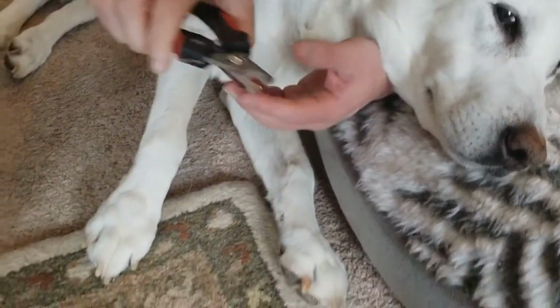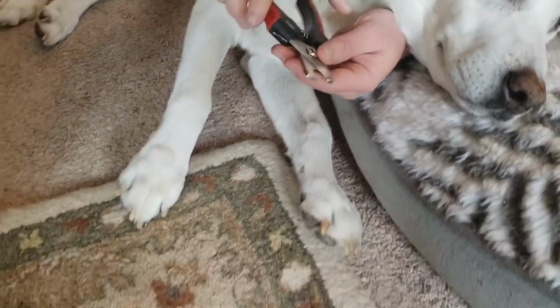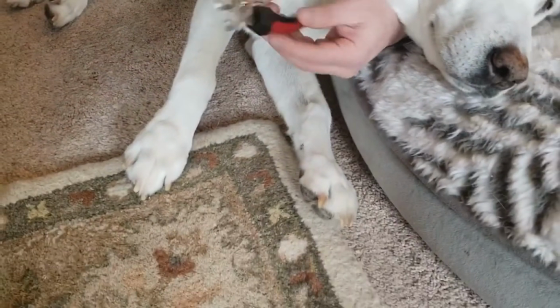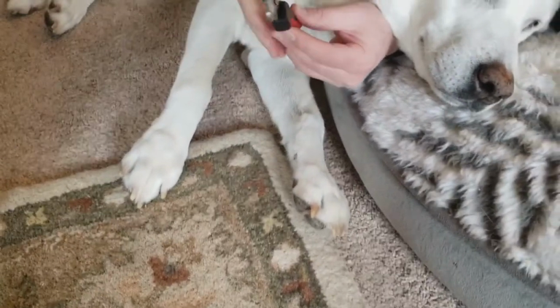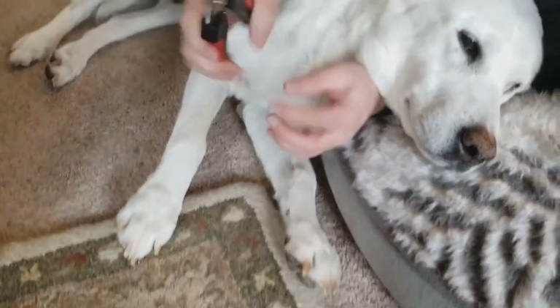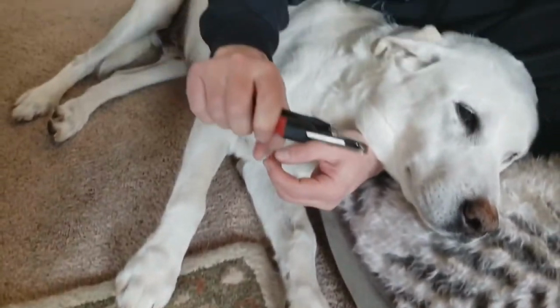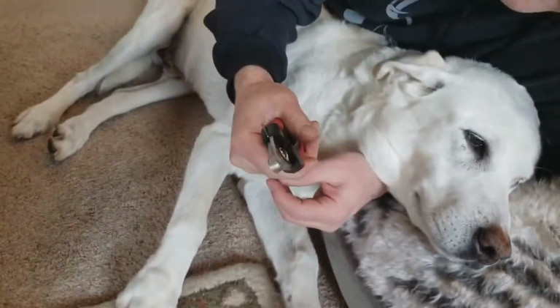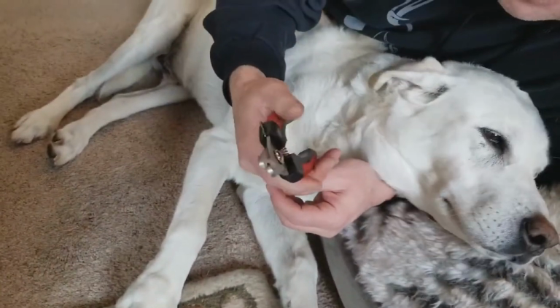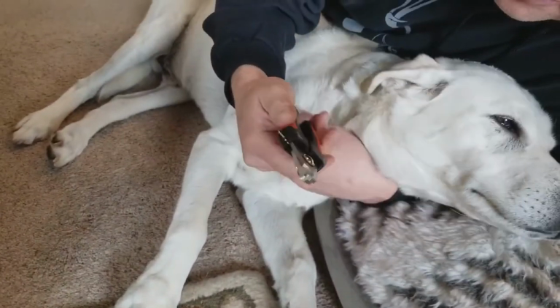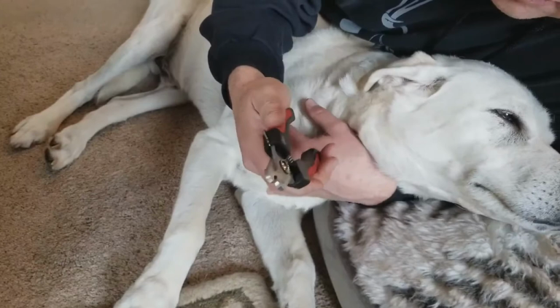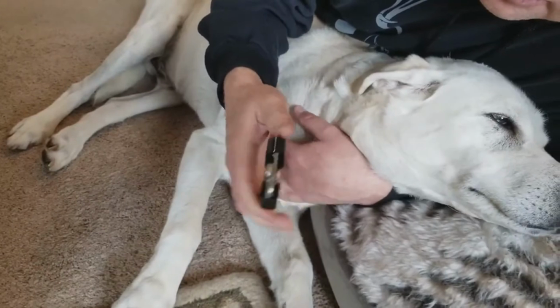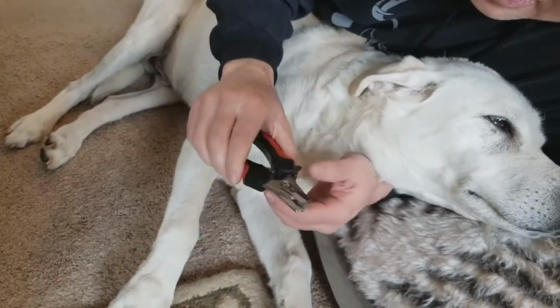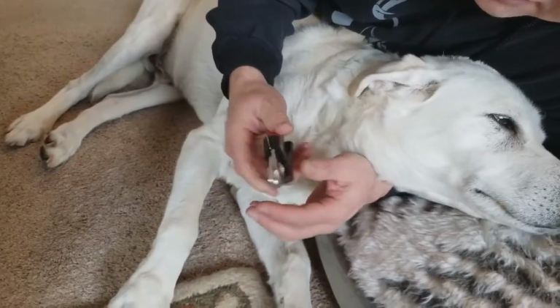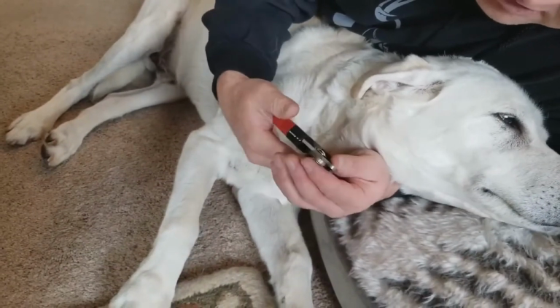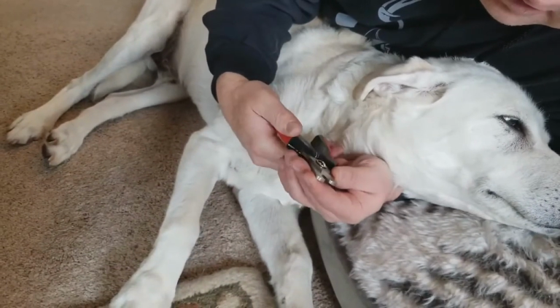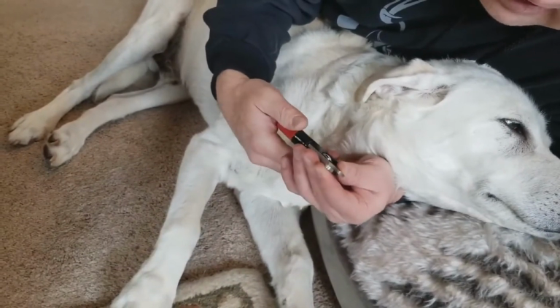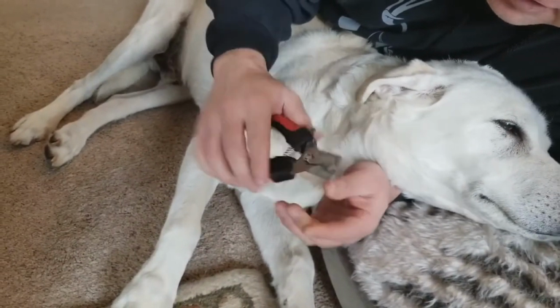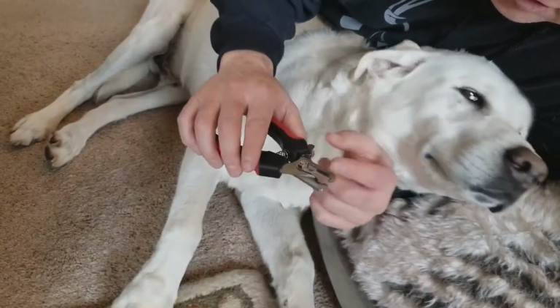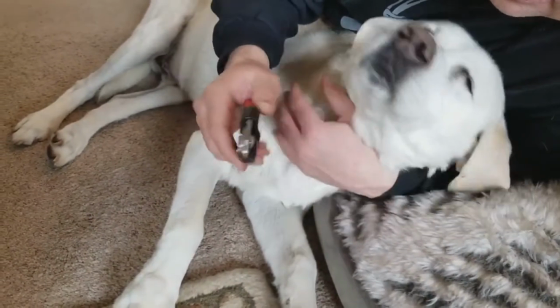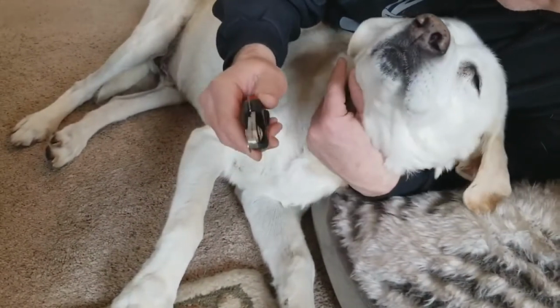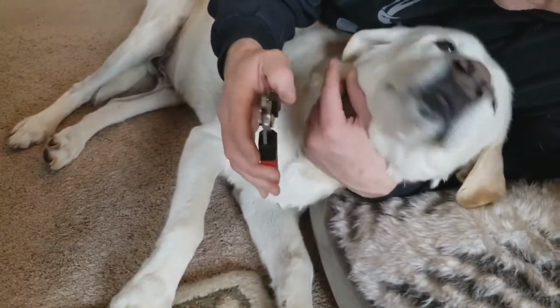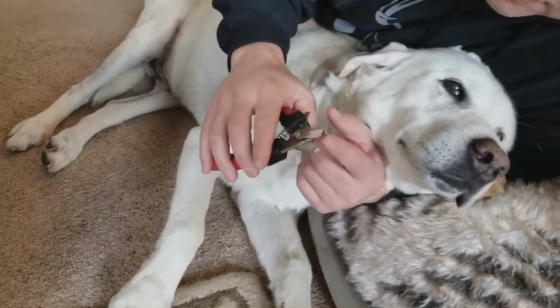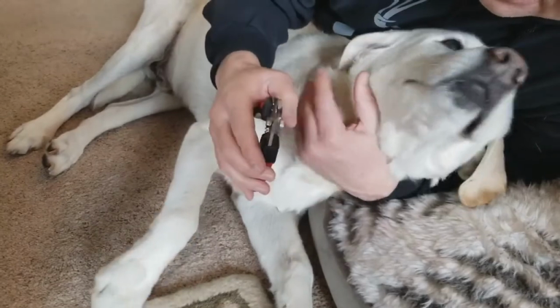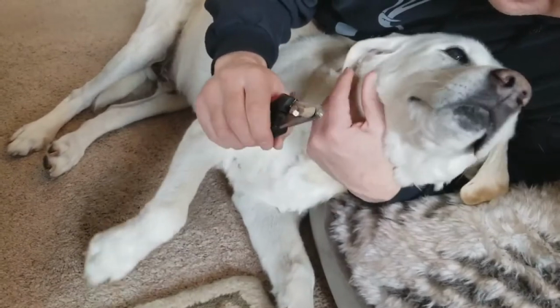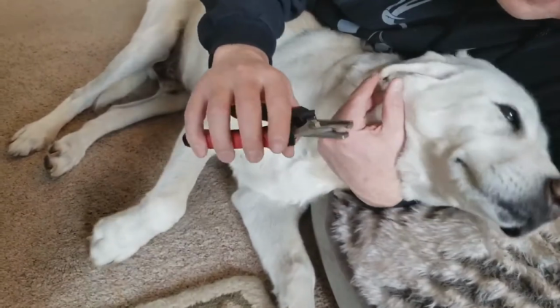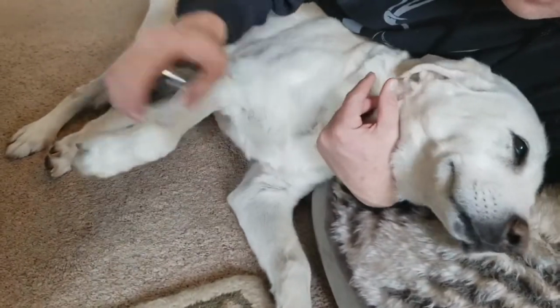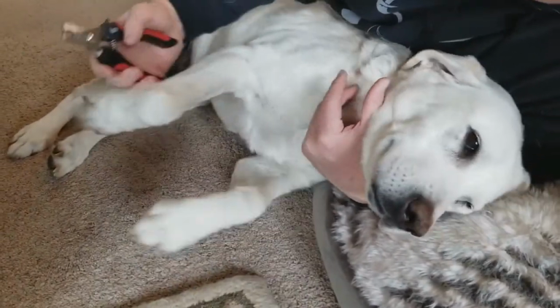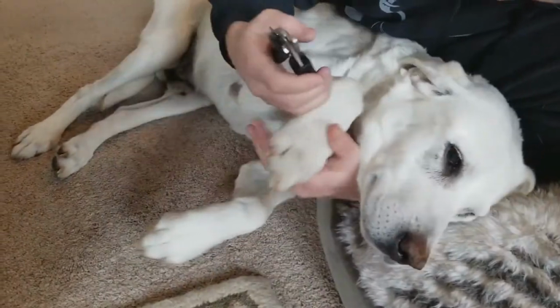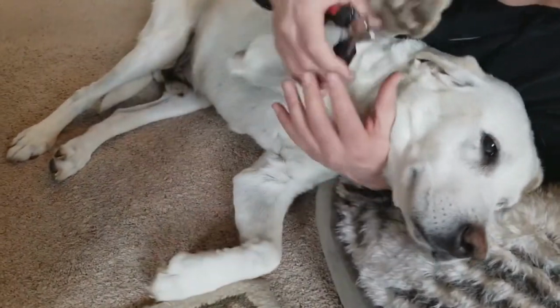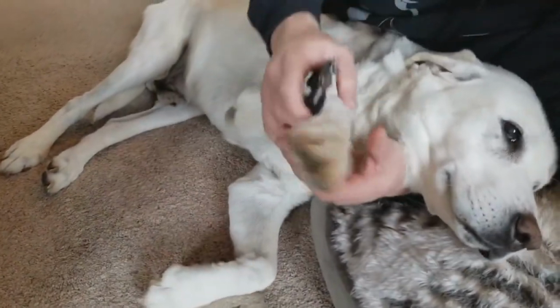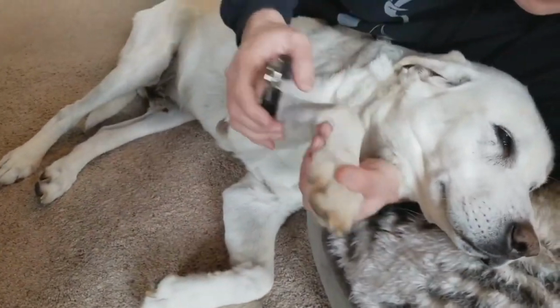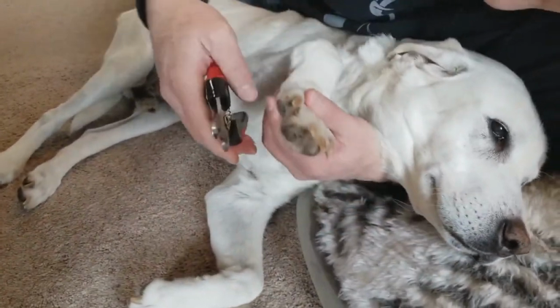These are some basic dog nail clippers. These ones are nice because they have a guard so you don't go through too far. But that's somewhat irrelevant — you need to look more at the length of the nail.